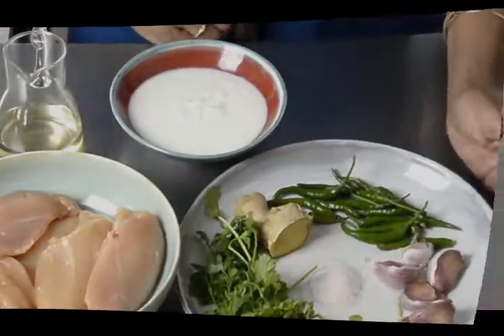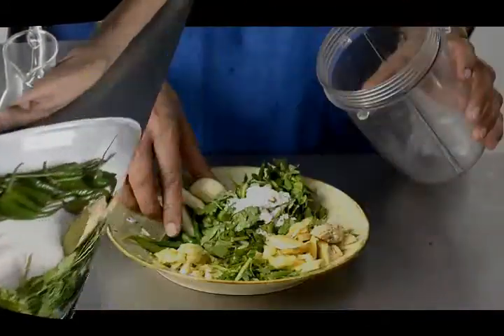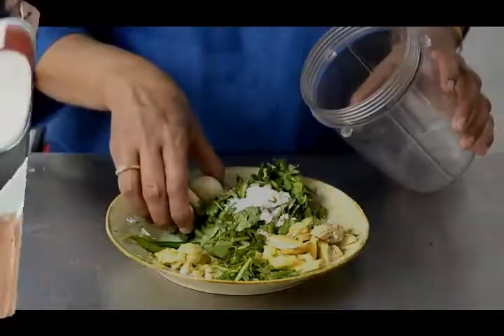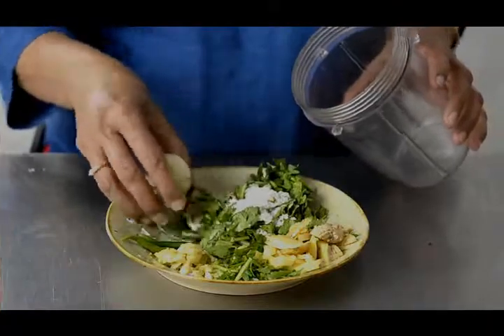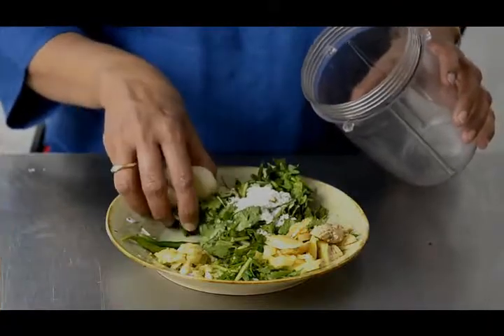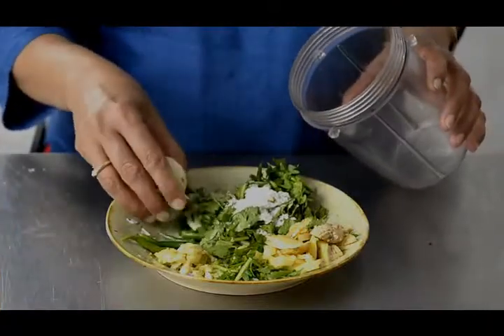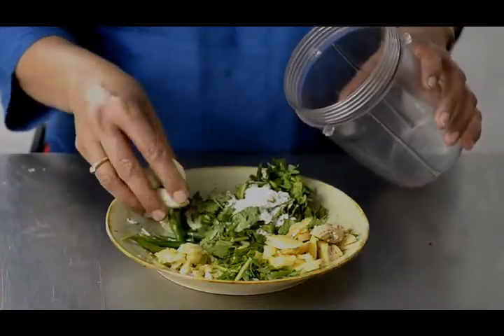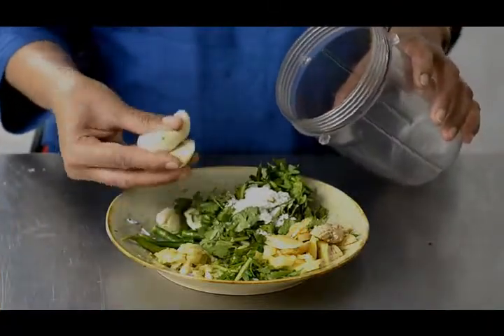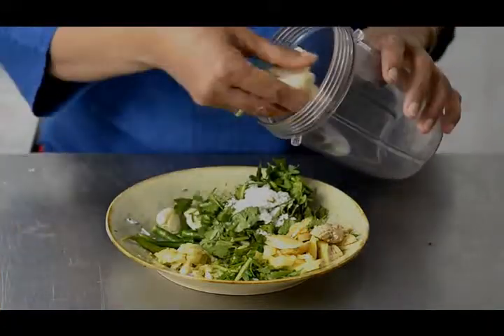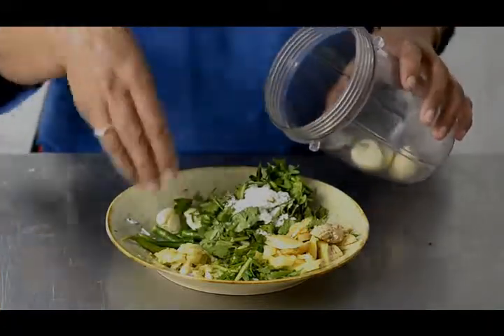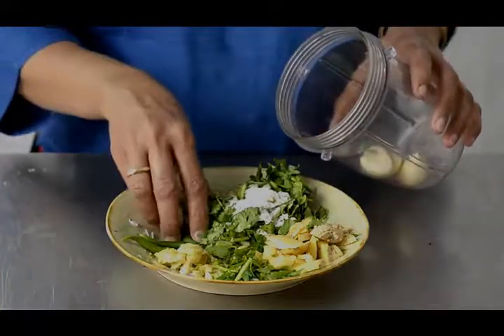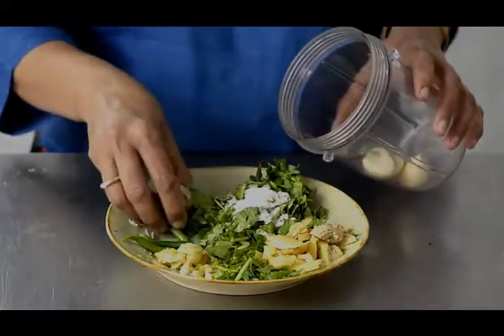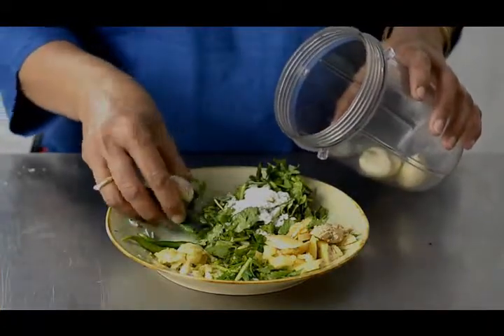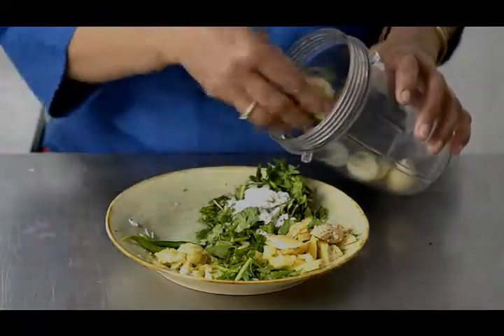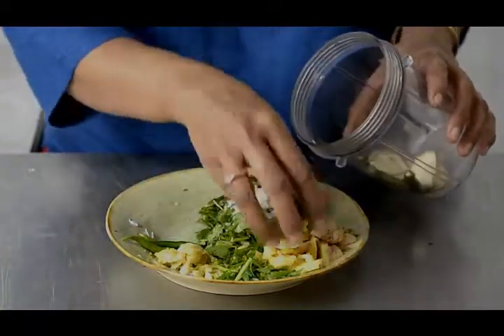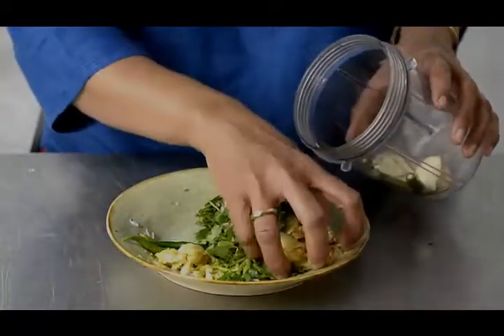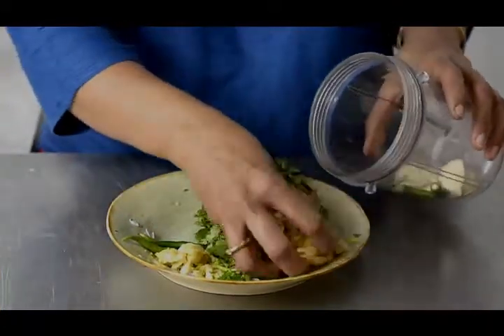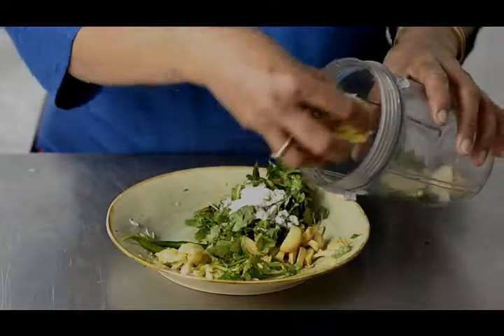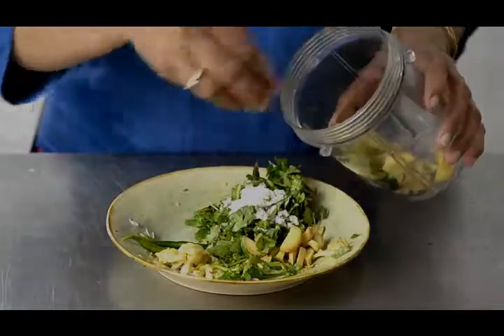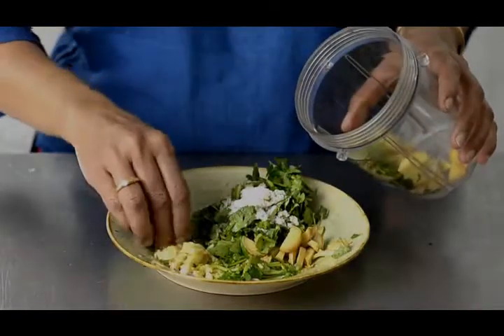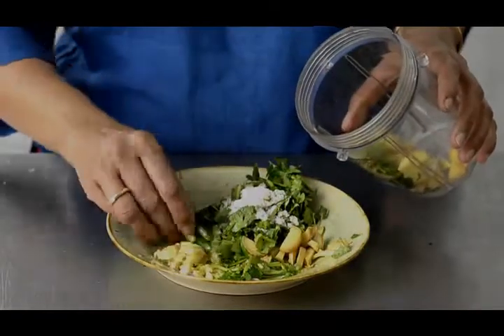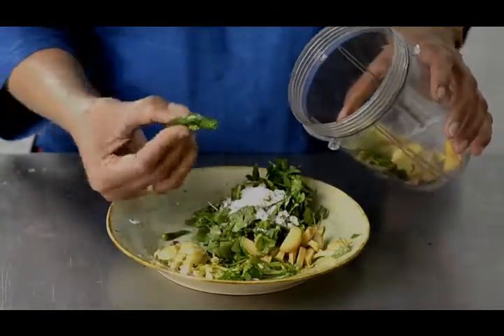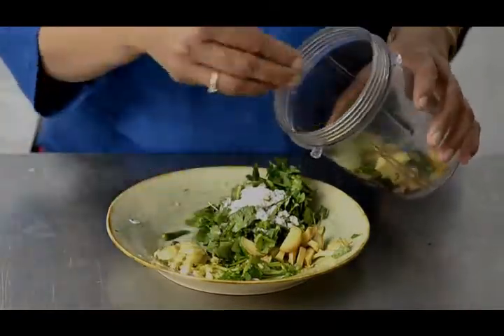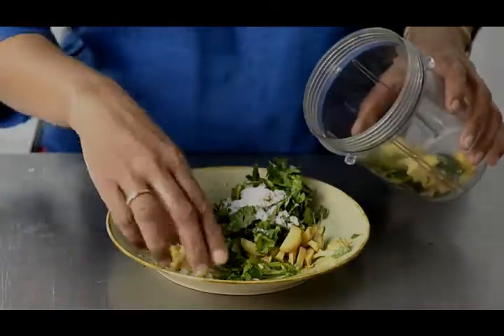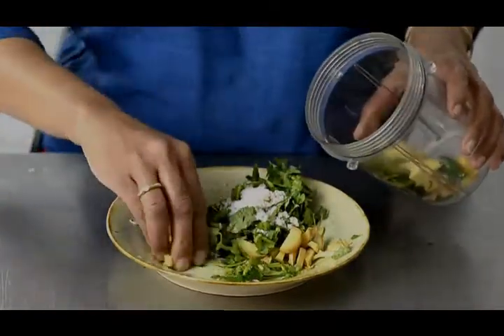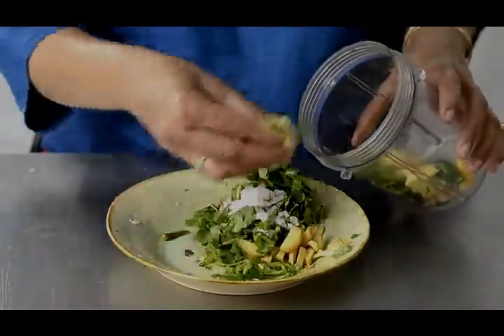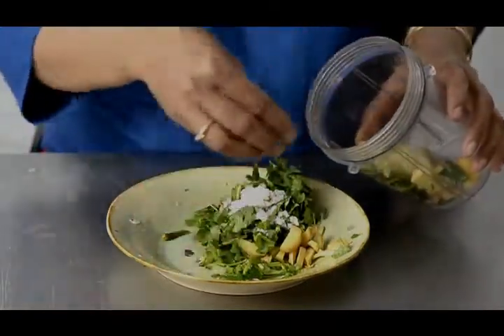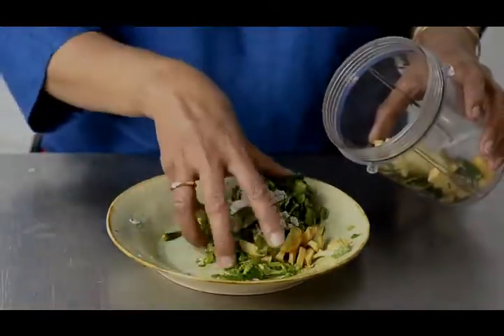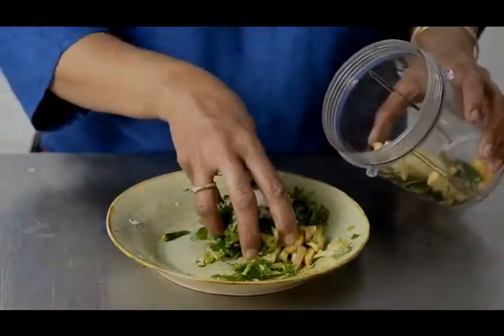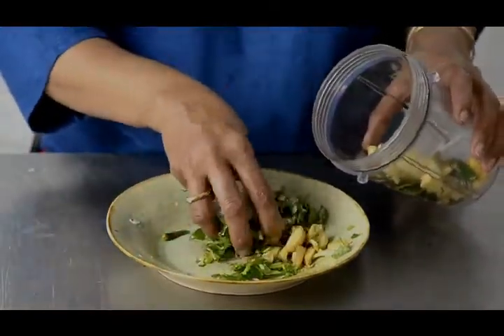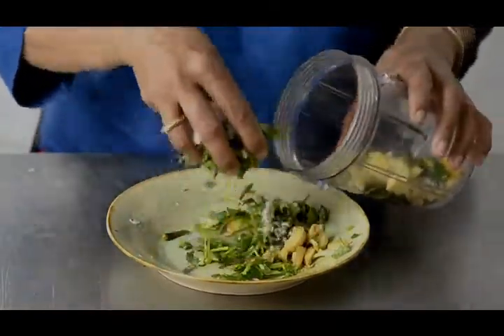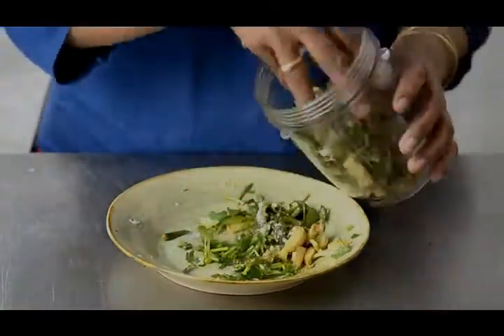So now we prepare the thetza — garlic, ginger, green chillies, coriander, and salt.